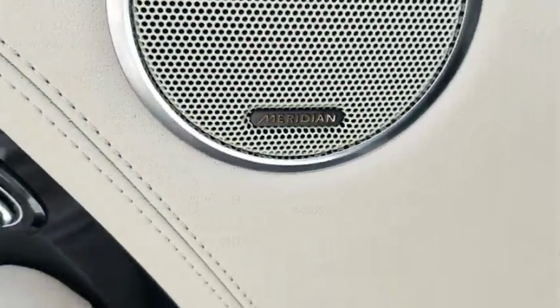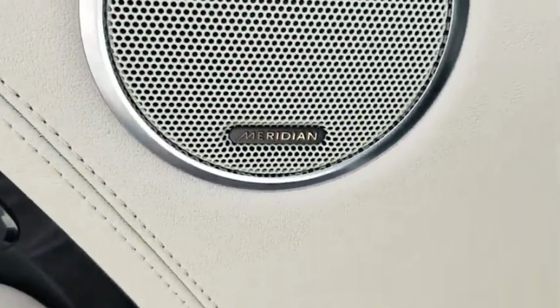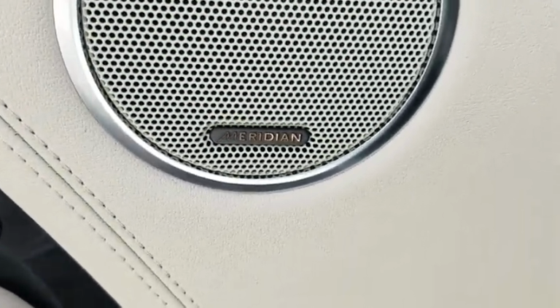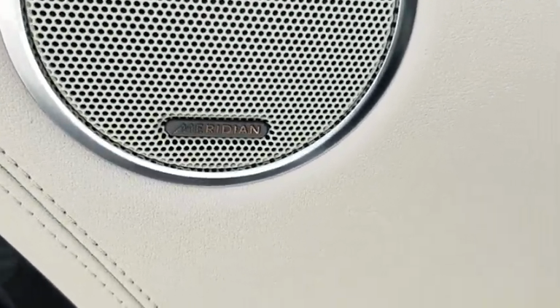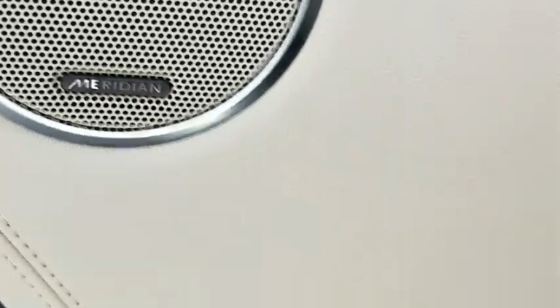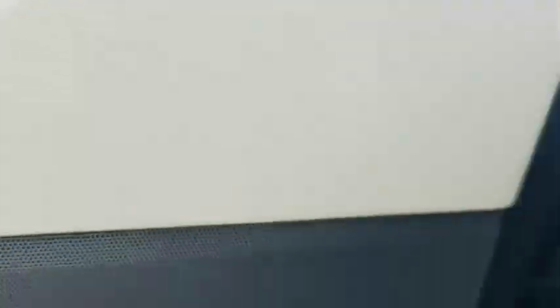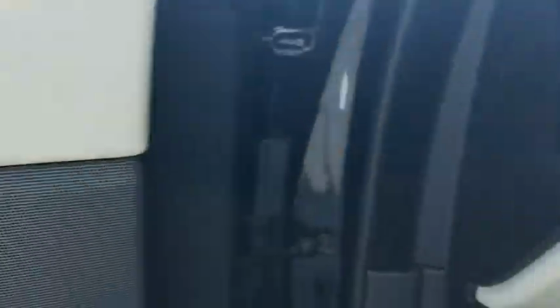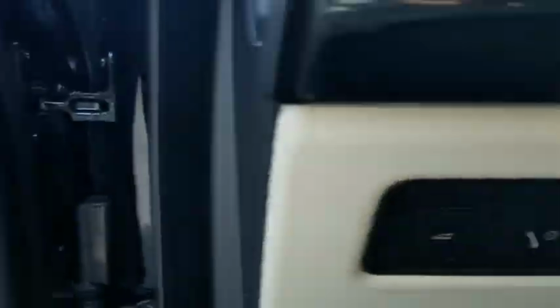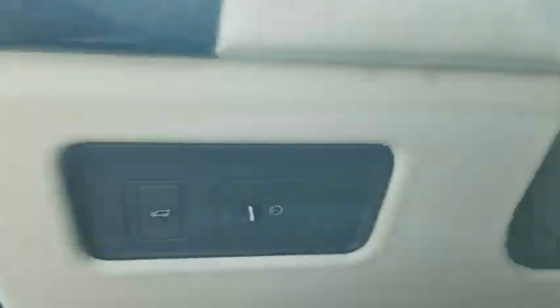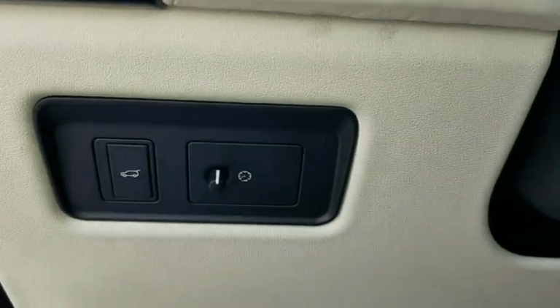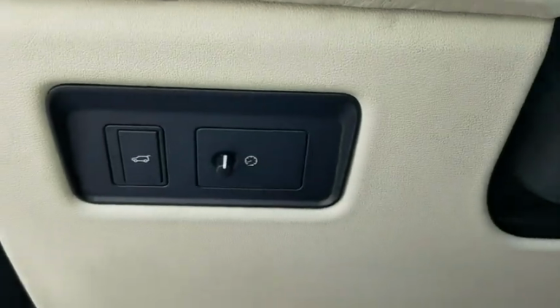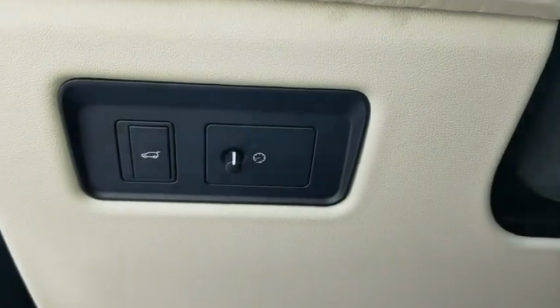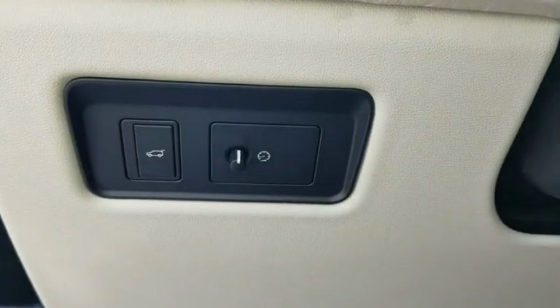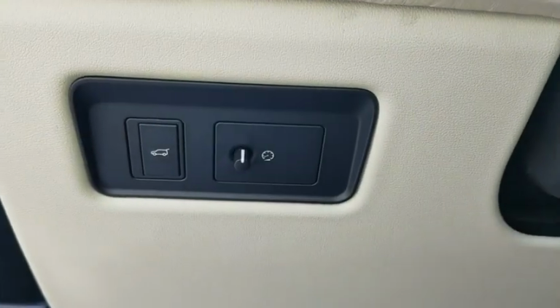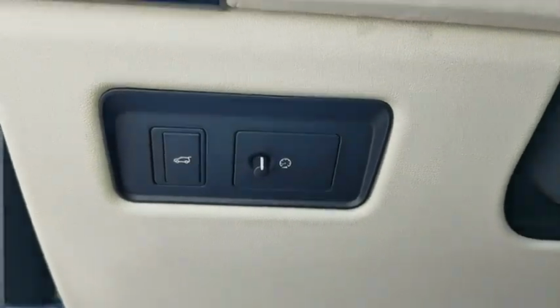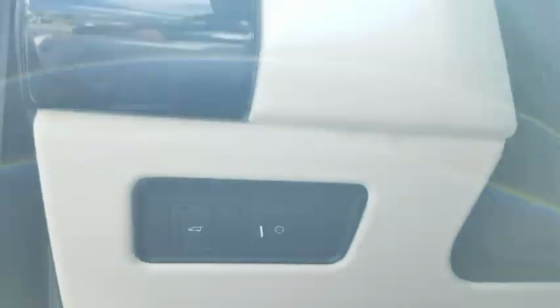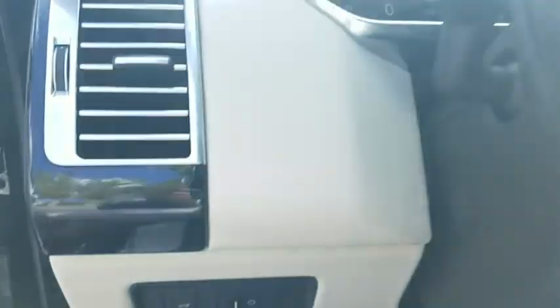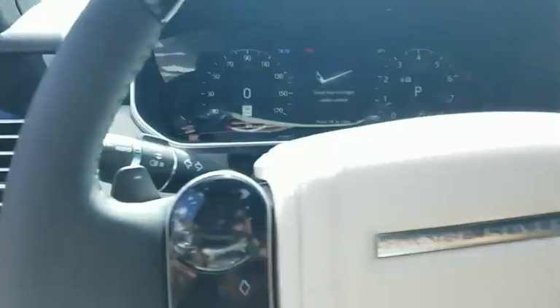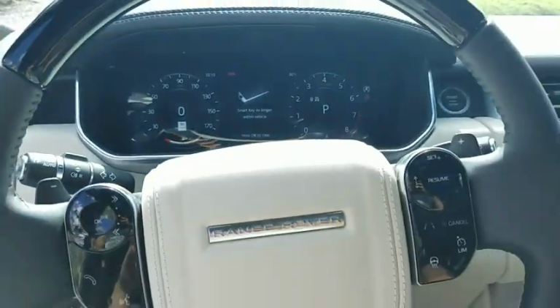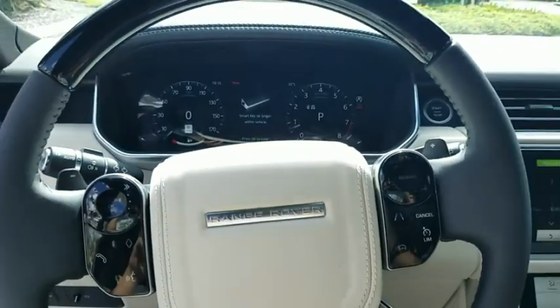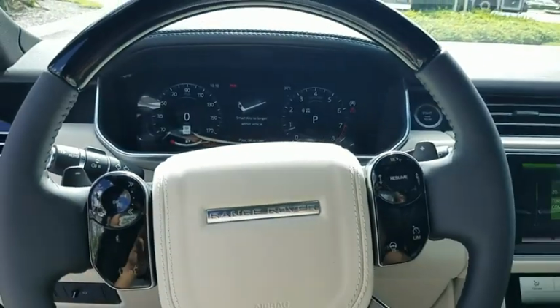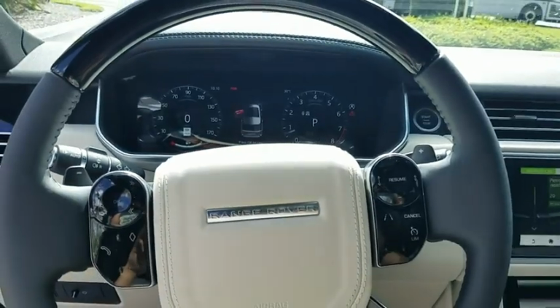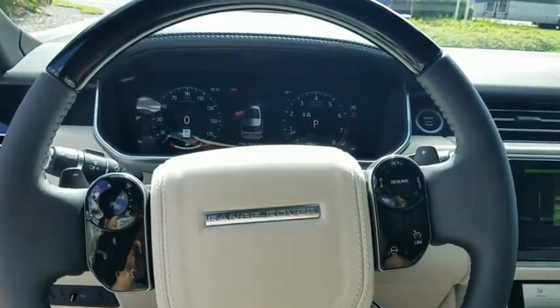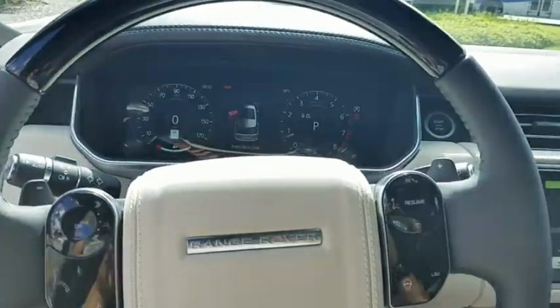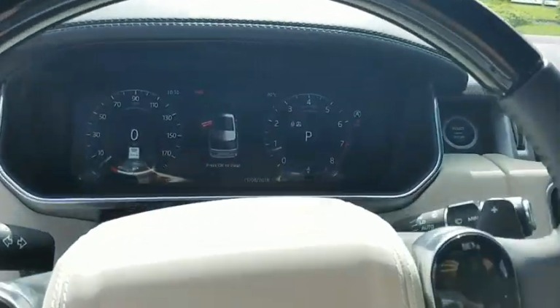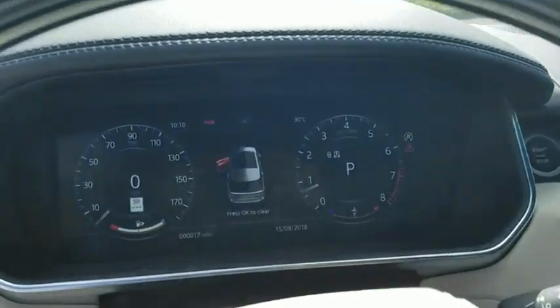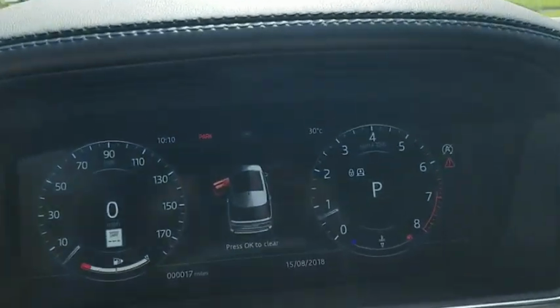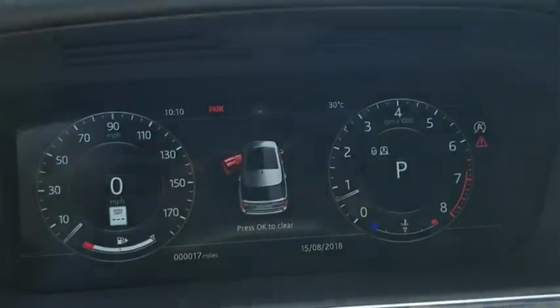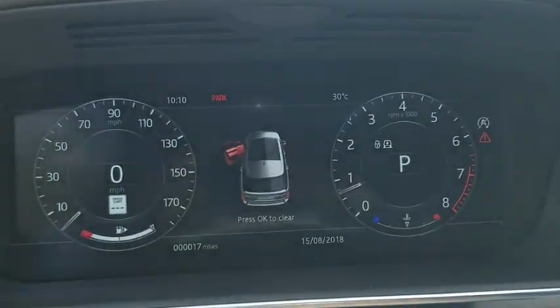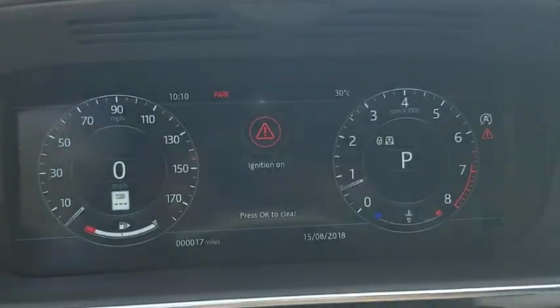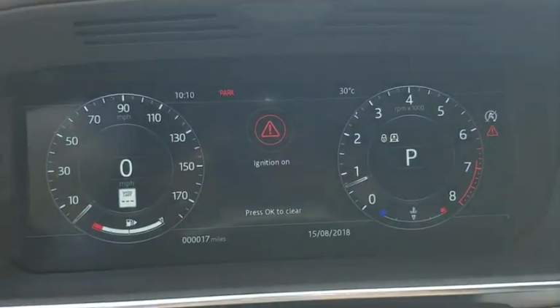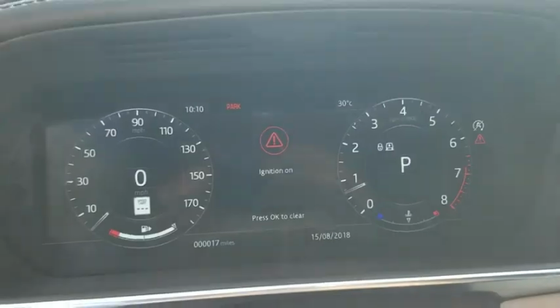Heated steering wheel, security system, electronic stability control, power windows, rear window defroster, tachometer, panic alarm.